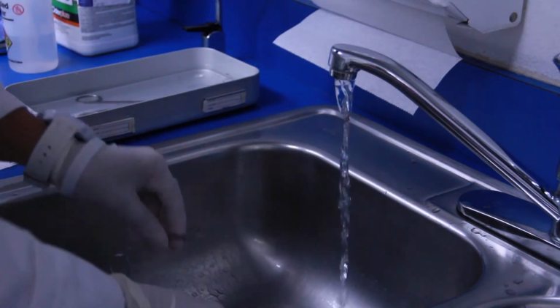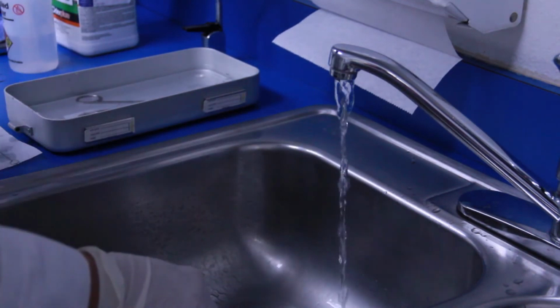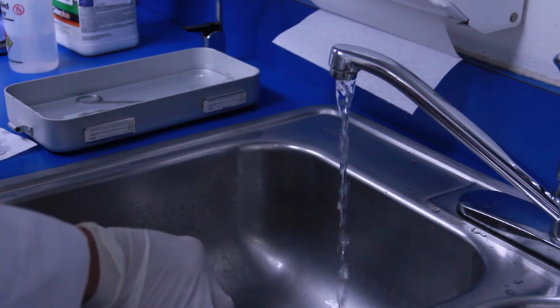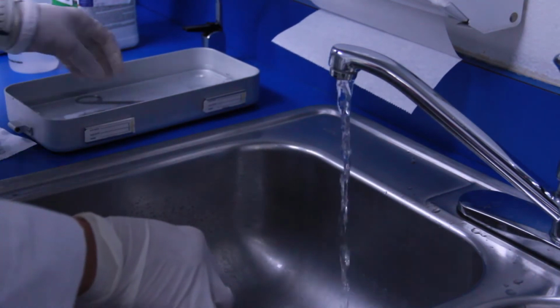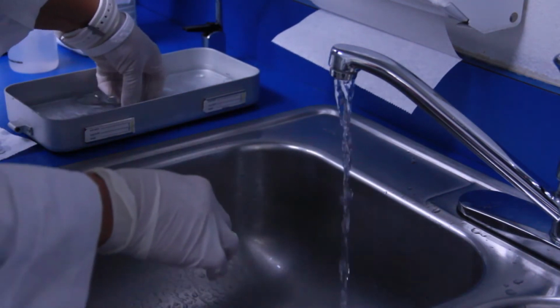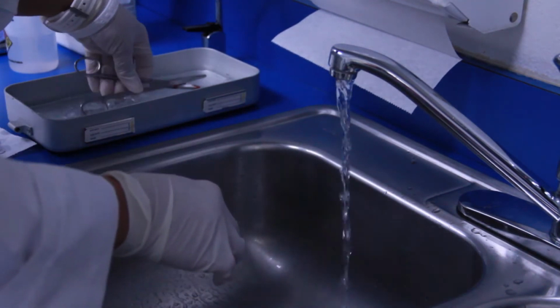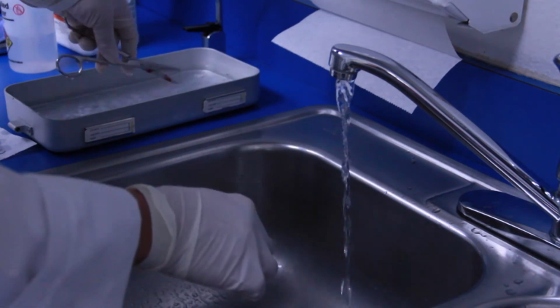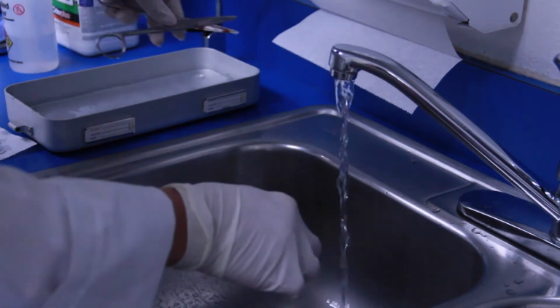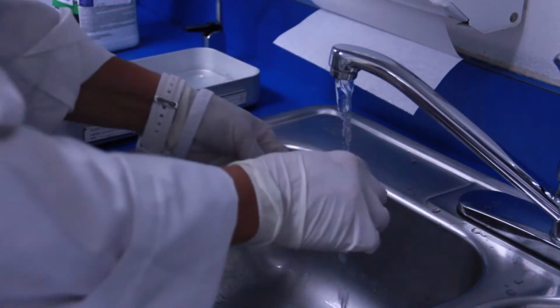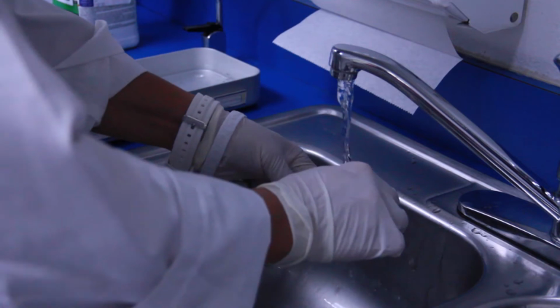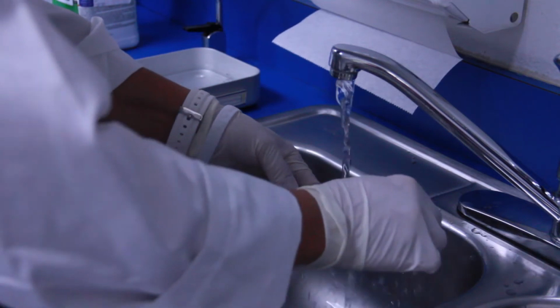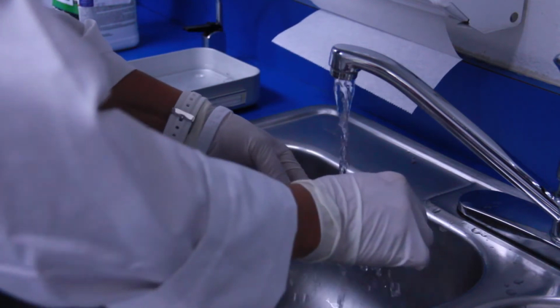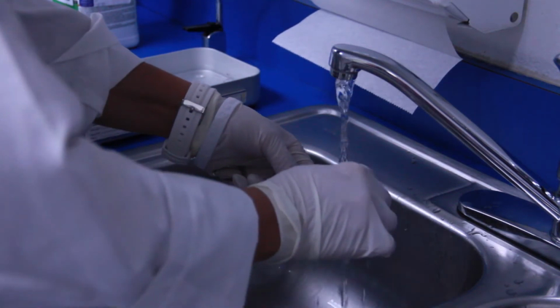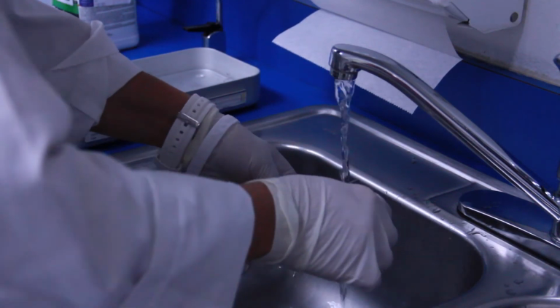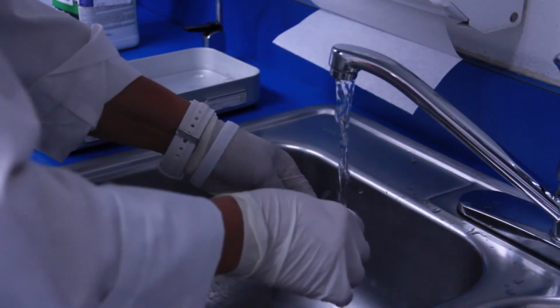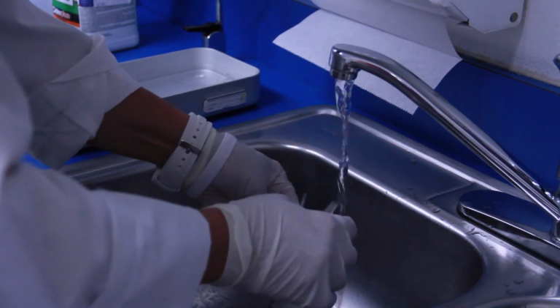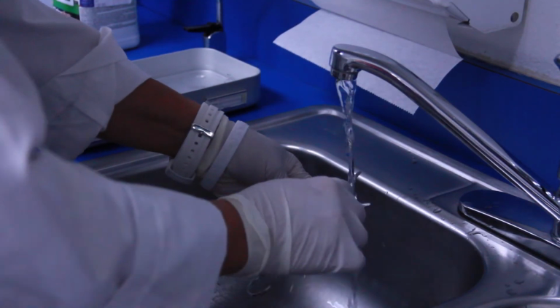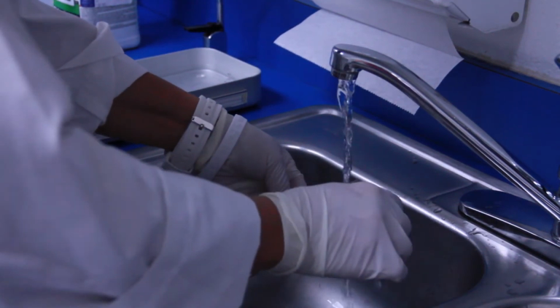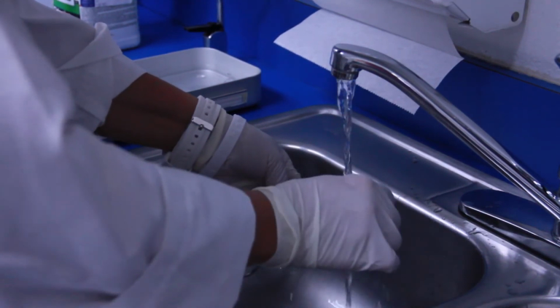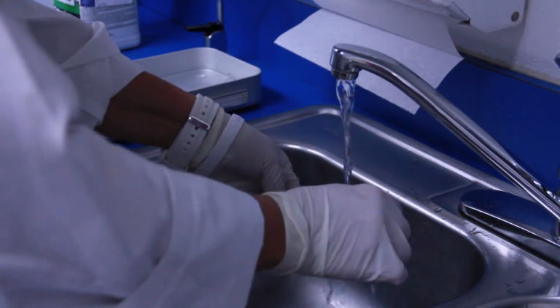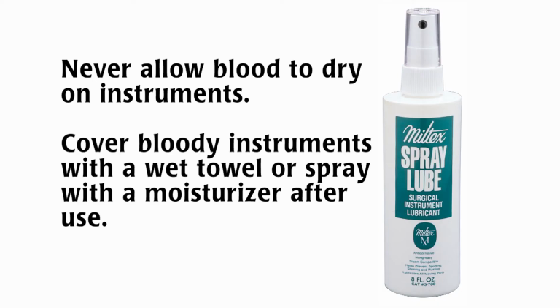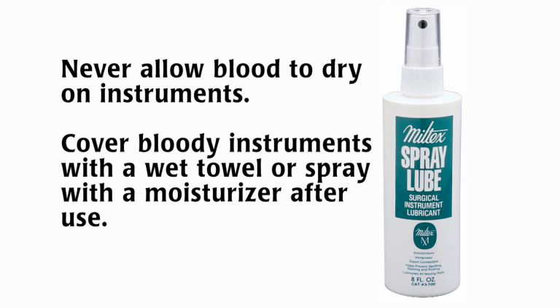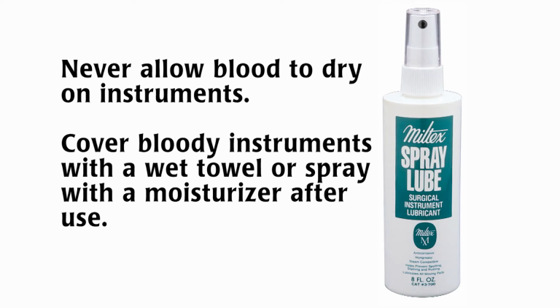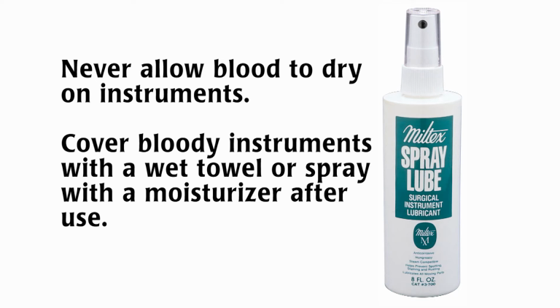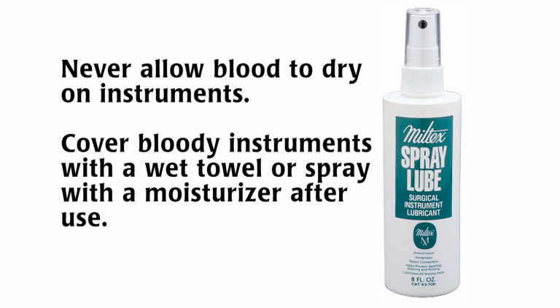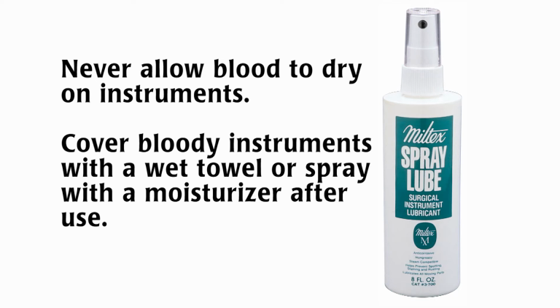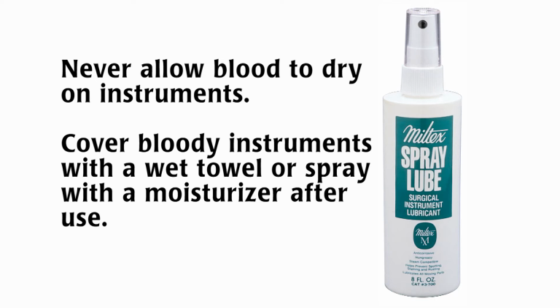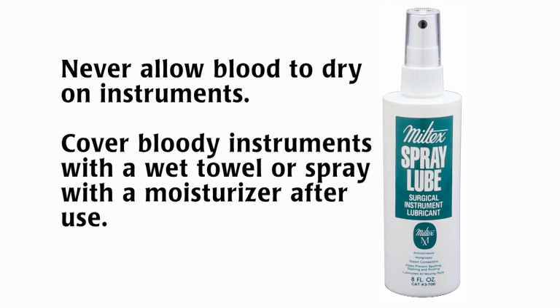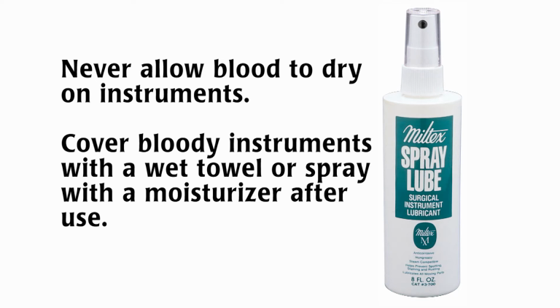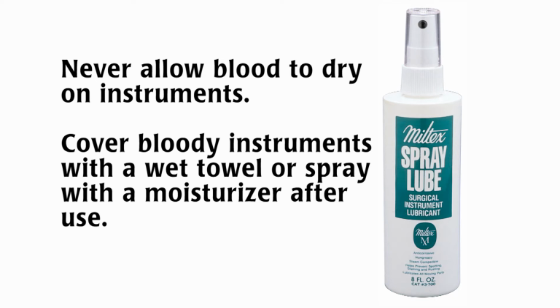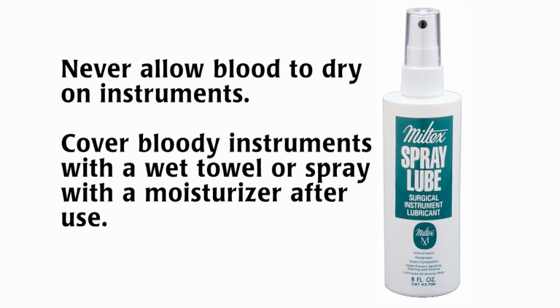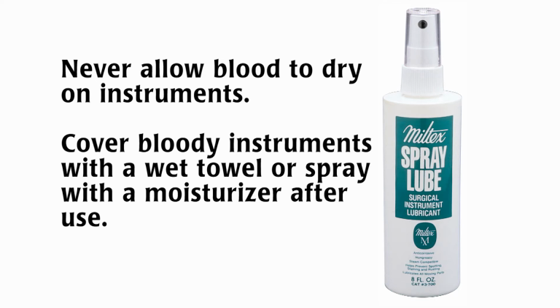To prevent blood from drying on instruments, simply saturate a towel with tap water and lay it over bloody contaminated instruments. Spraying the instruments with a moisturizer is an effective way to prevent blood from drying.